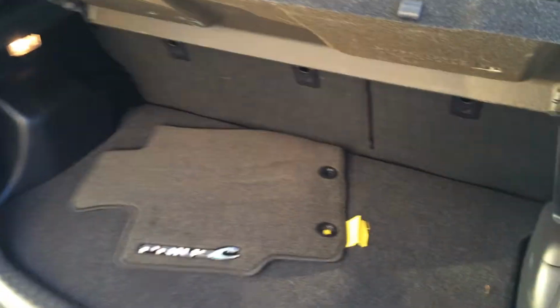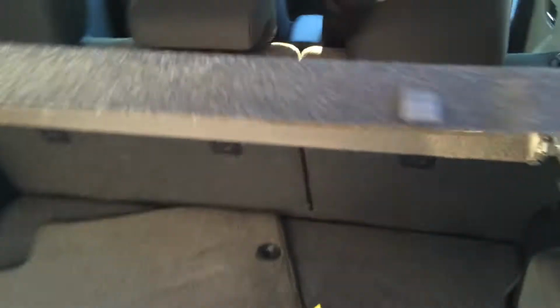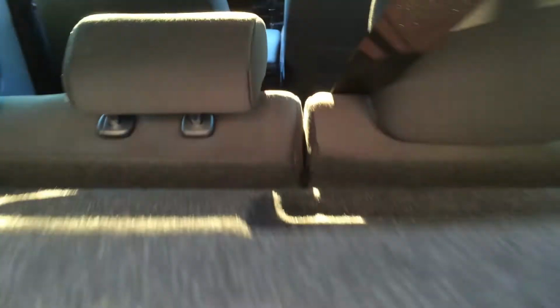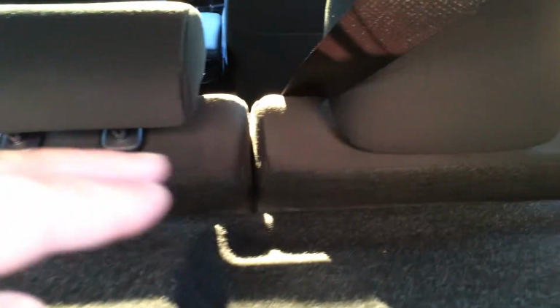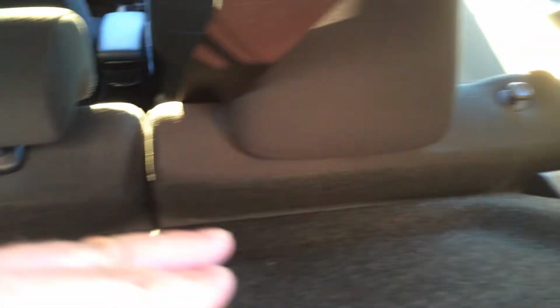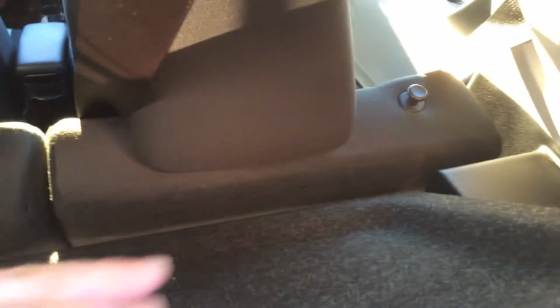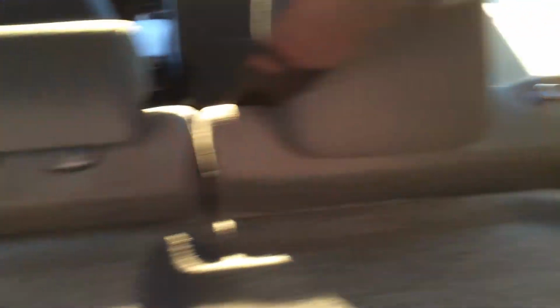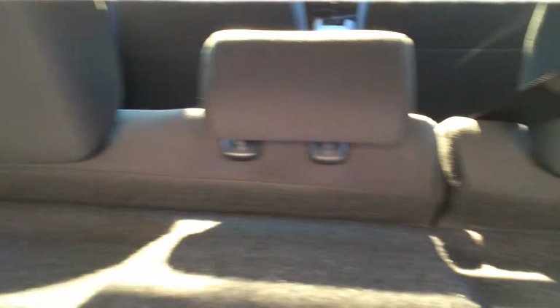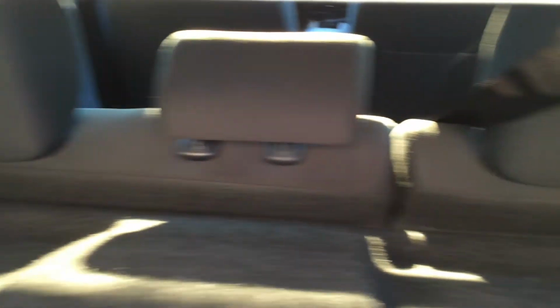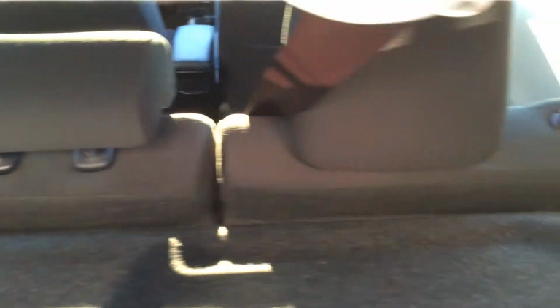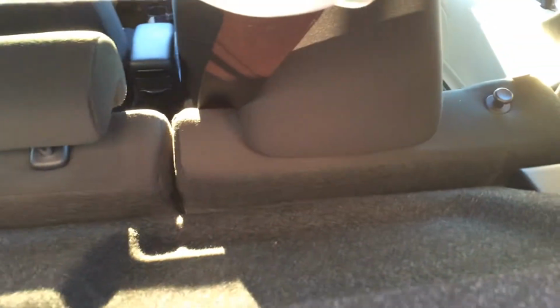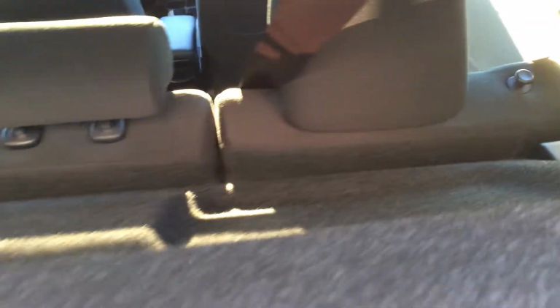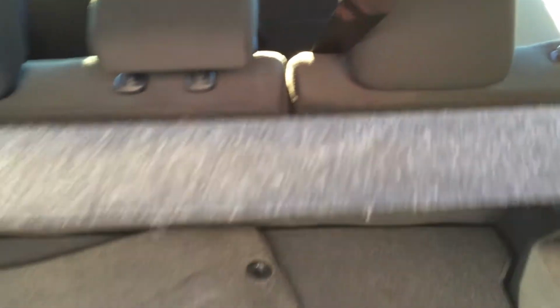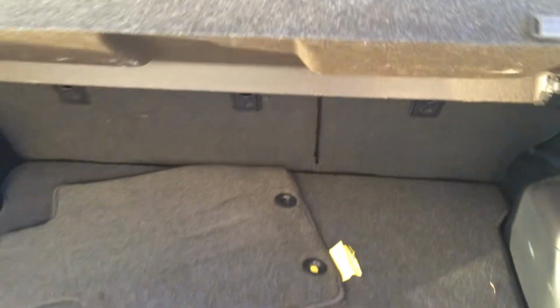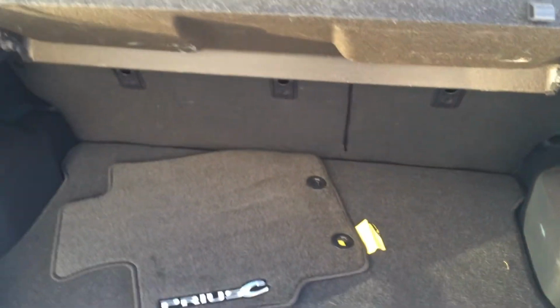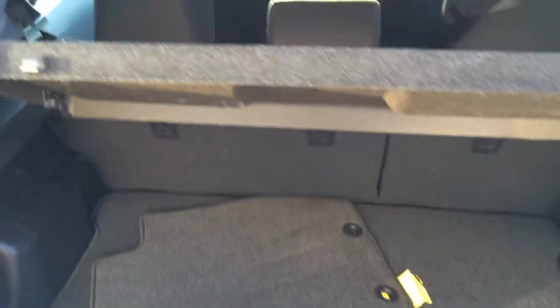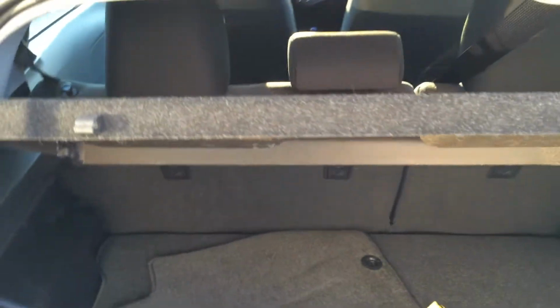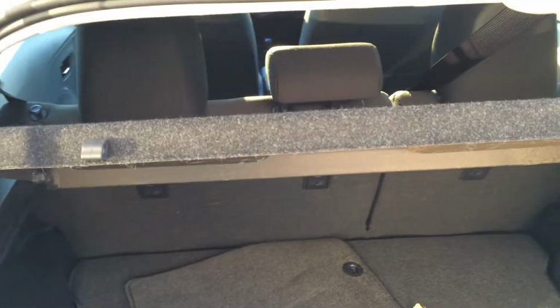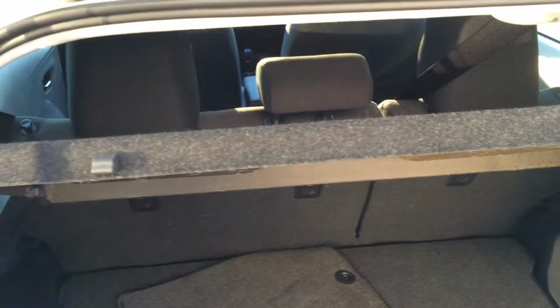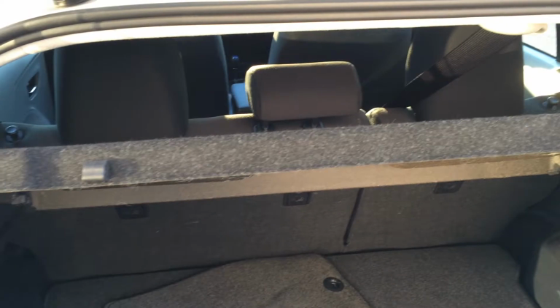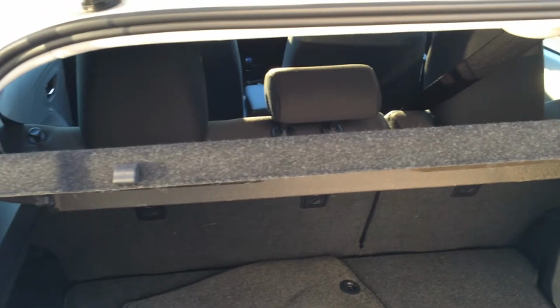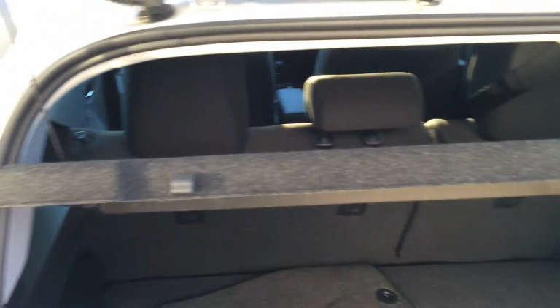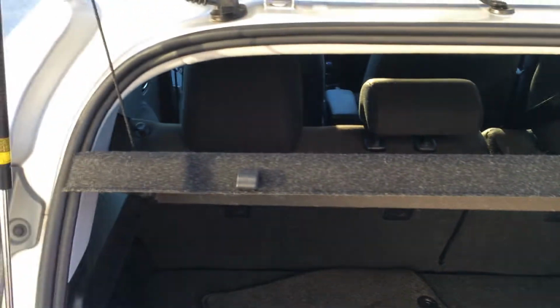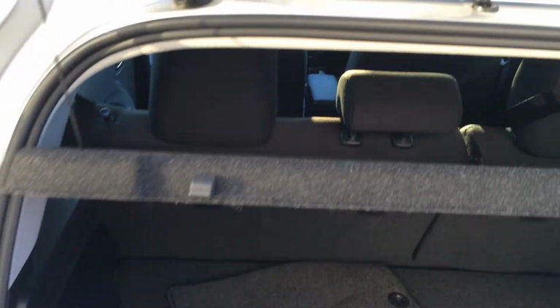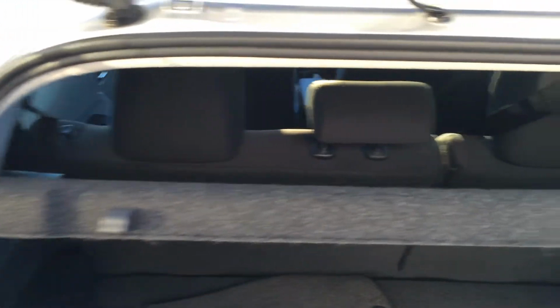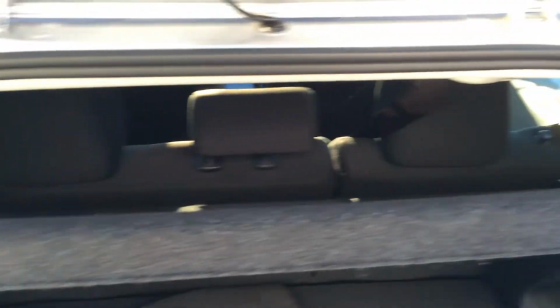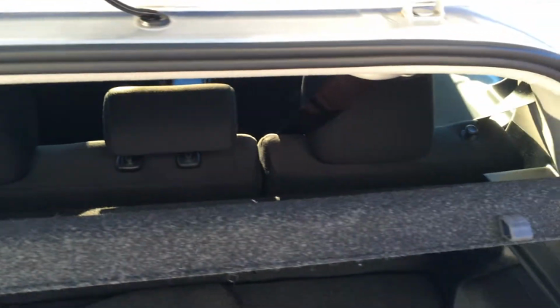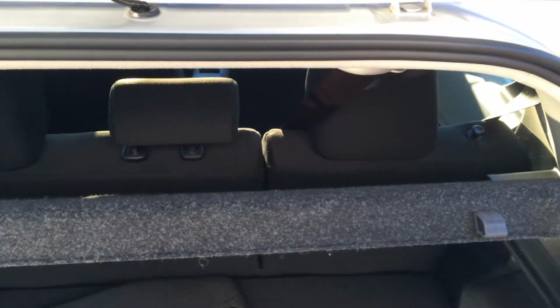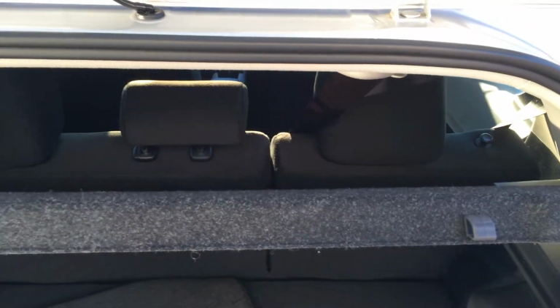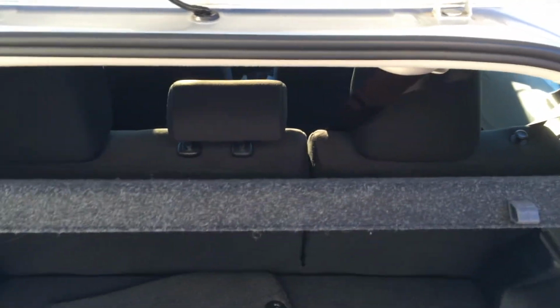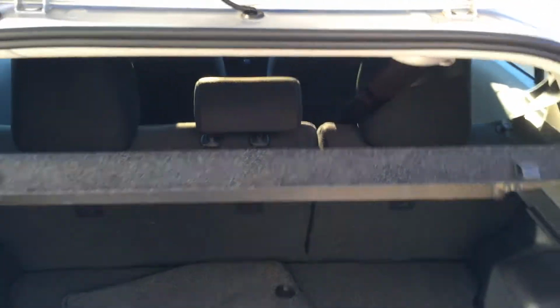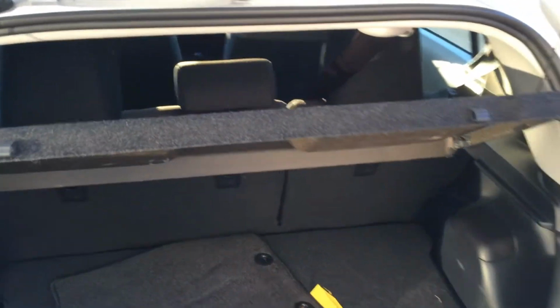With the upgrade package, it did add the 60-40 rear split seat. The standard, most basic model Prius does not offer that, and it does make it a bit of a challenge if you're looking to carry passengers and cargo at the same time.